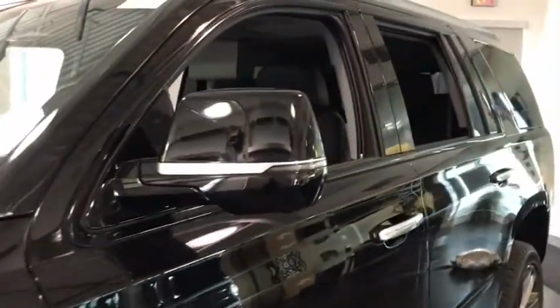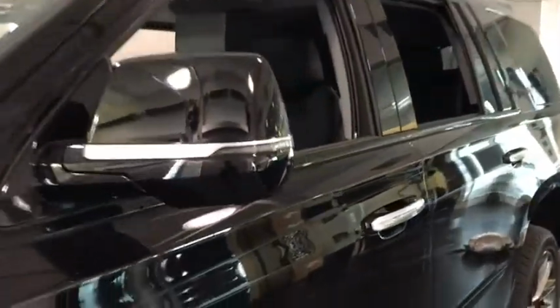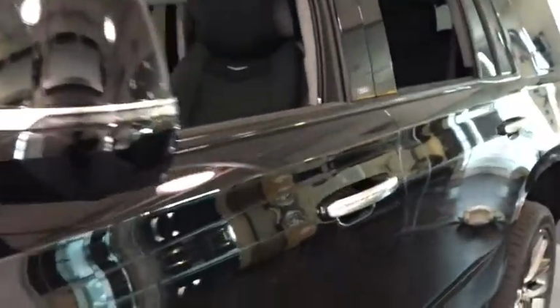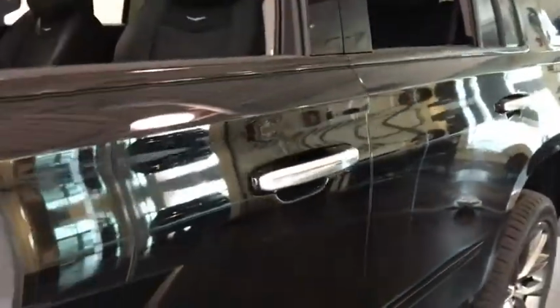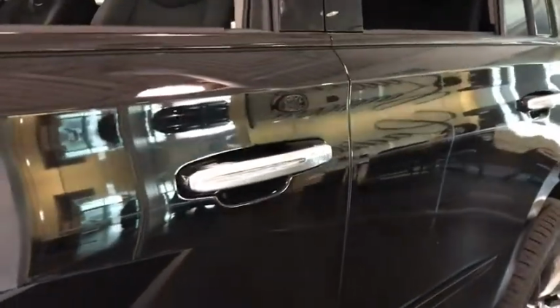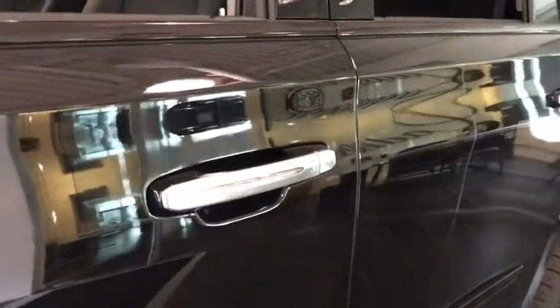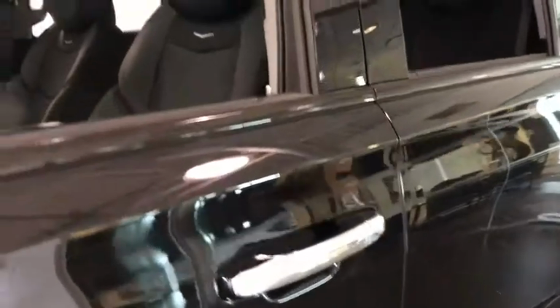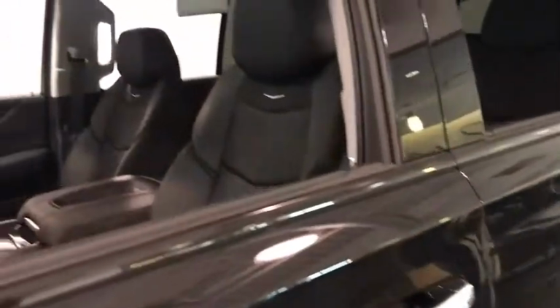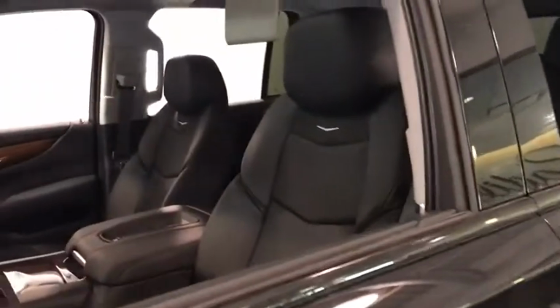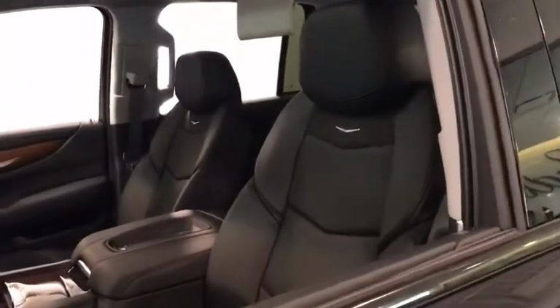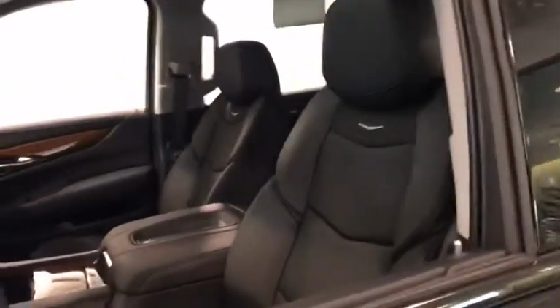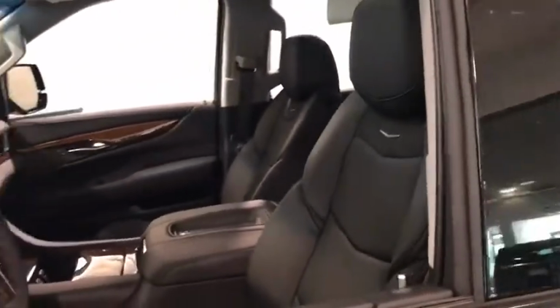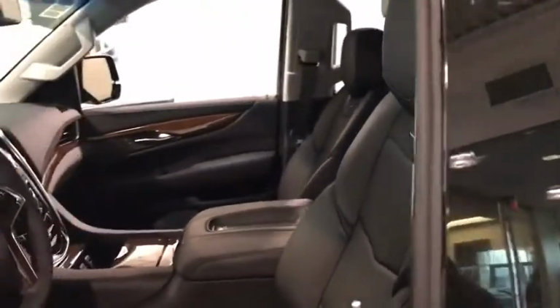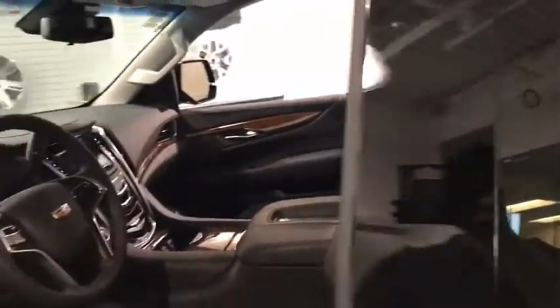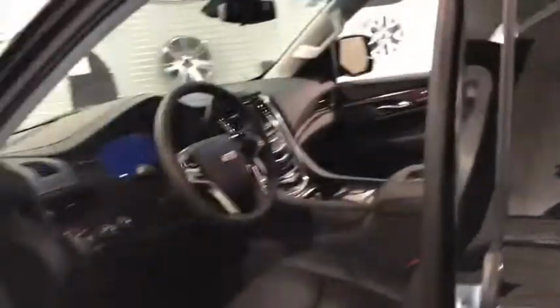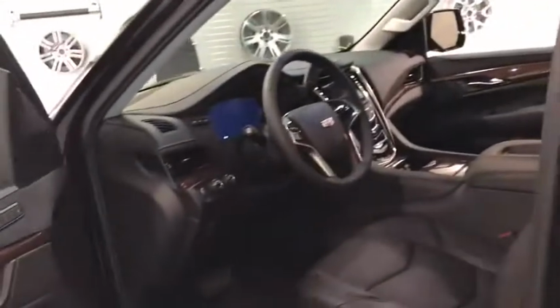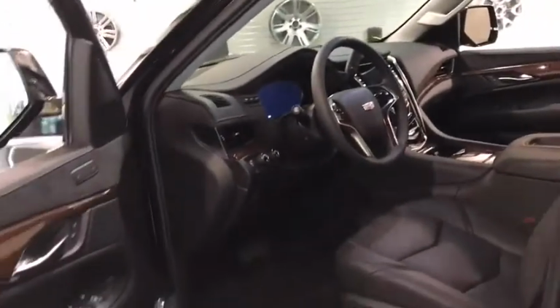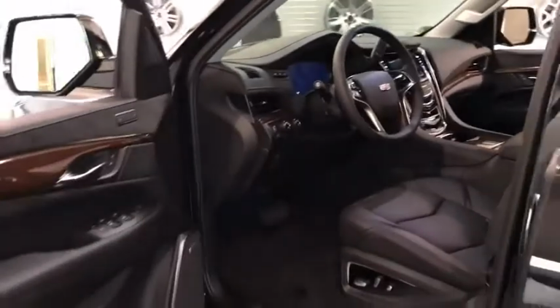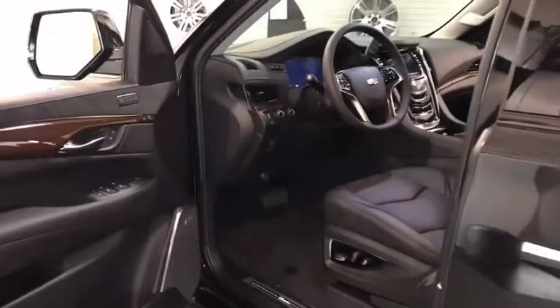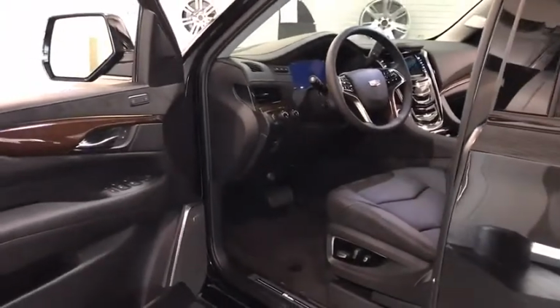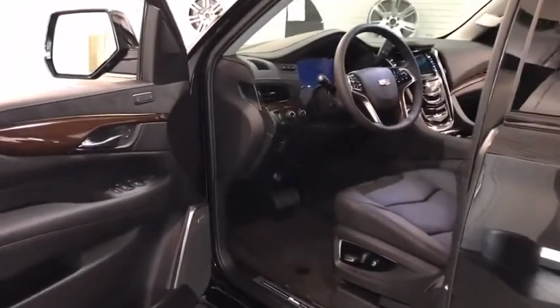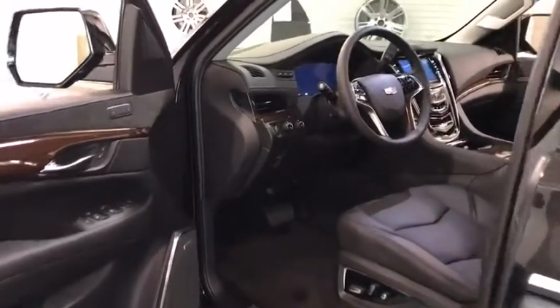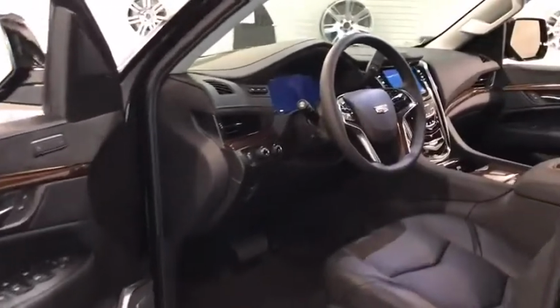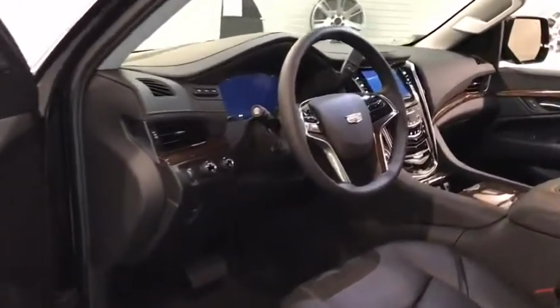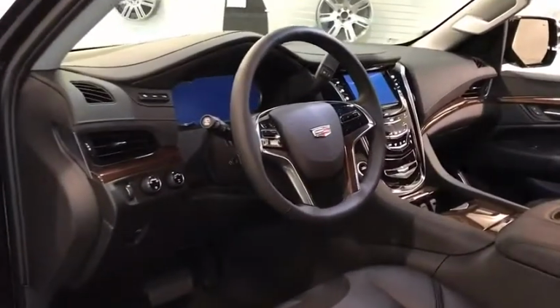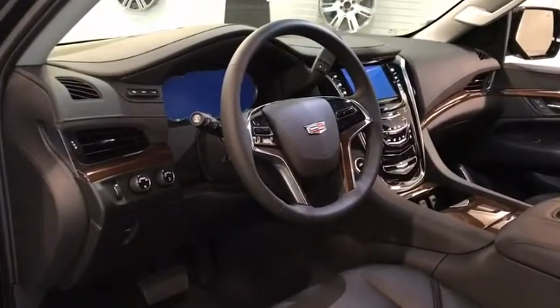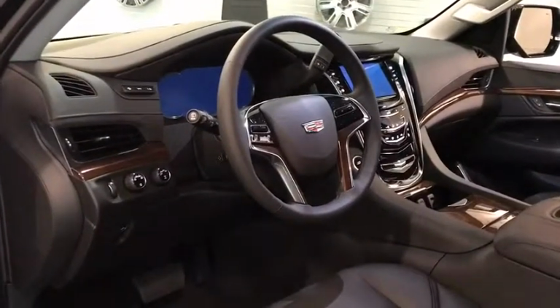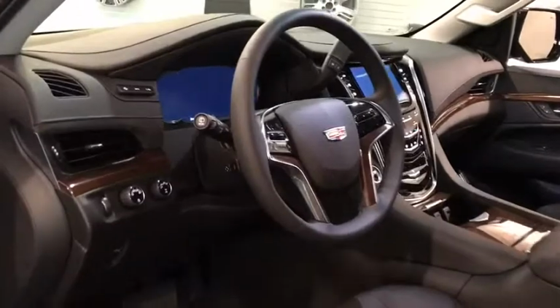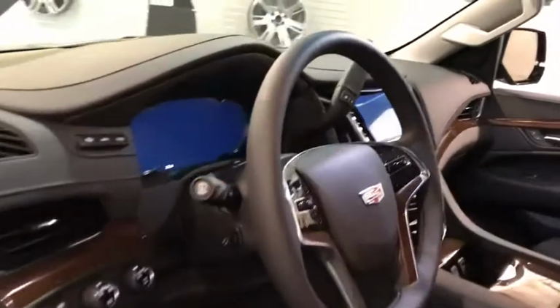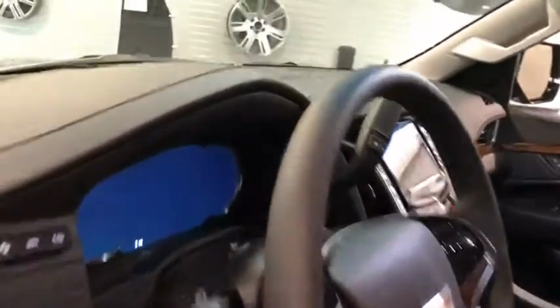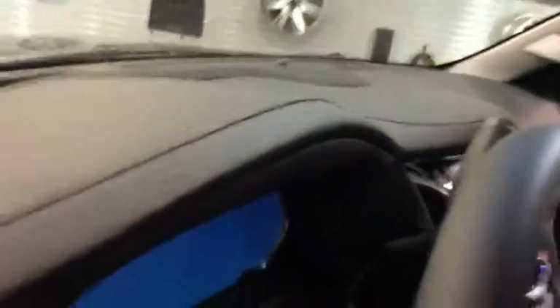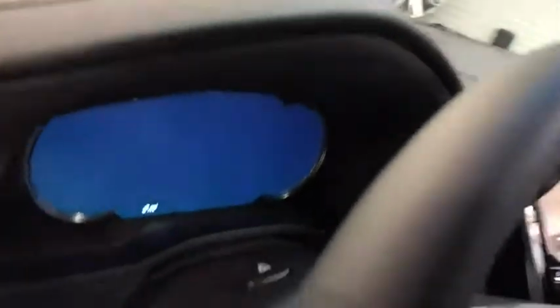Here are some of this vehicle's great options: navigation system, keyless entry, power liftgate, backup camera, remote engine start, power passenger seat, four-wheel drive, running boards, leather-wrapped steering wheel, adjustable steering wheel, power steering.